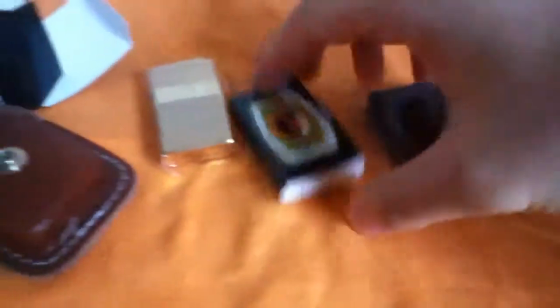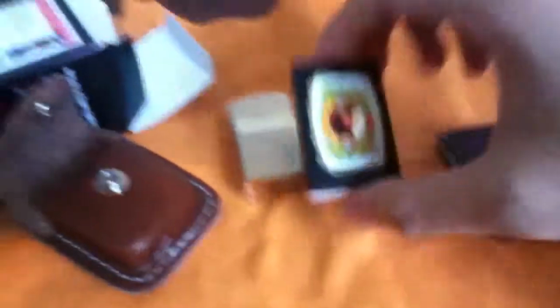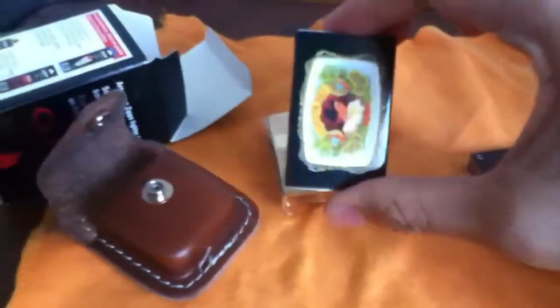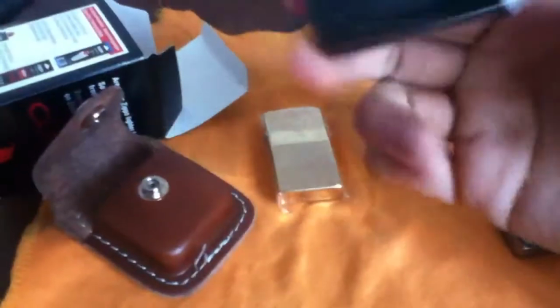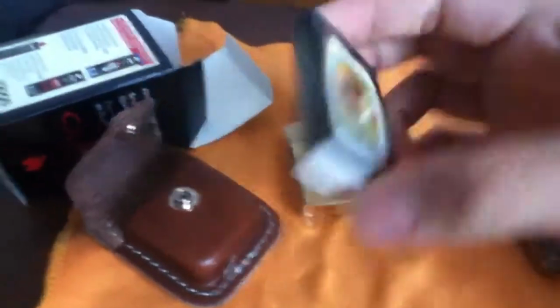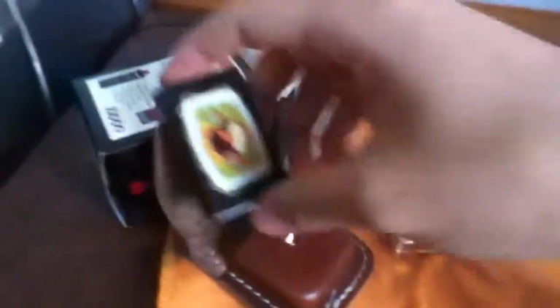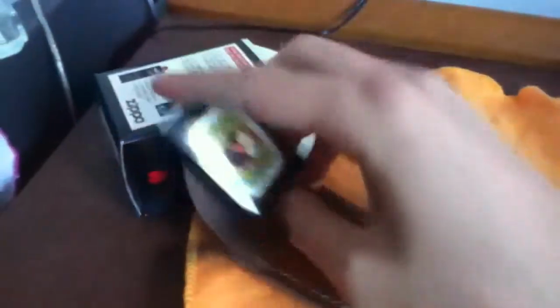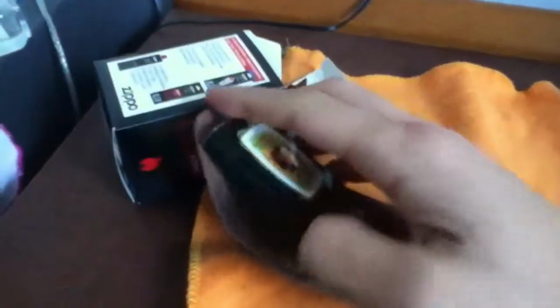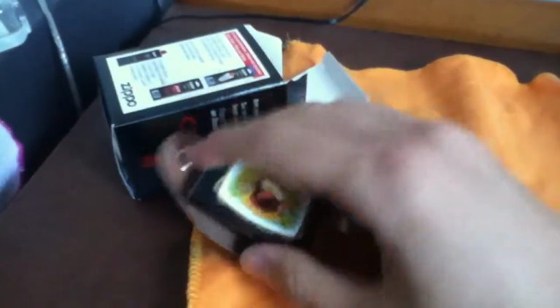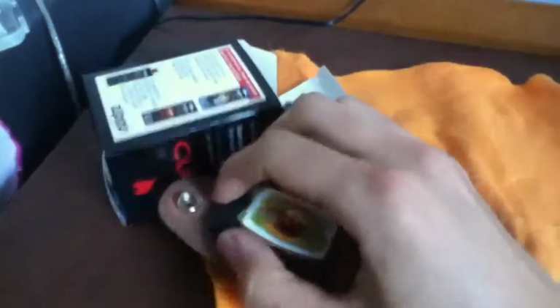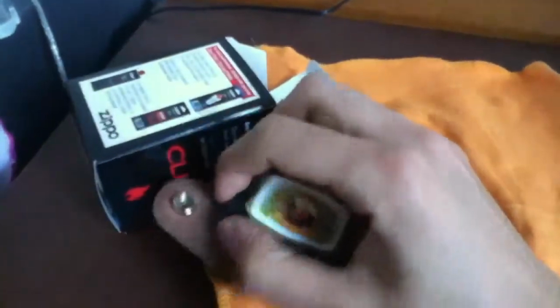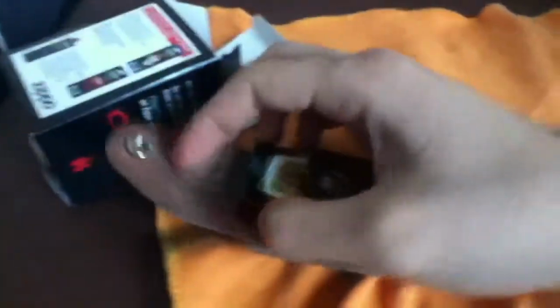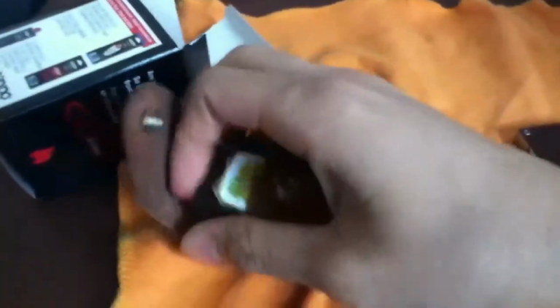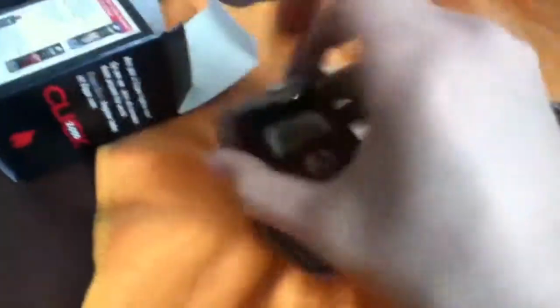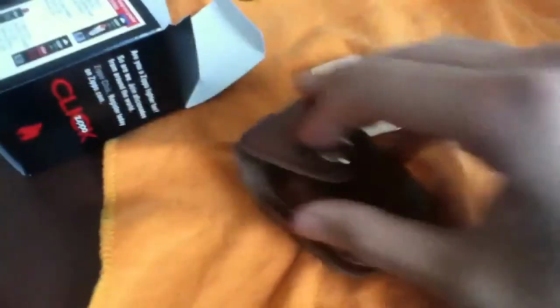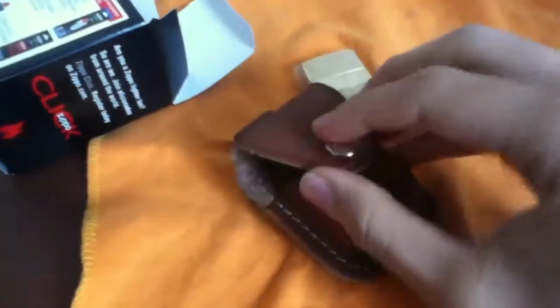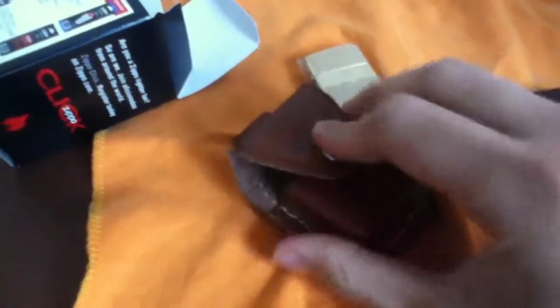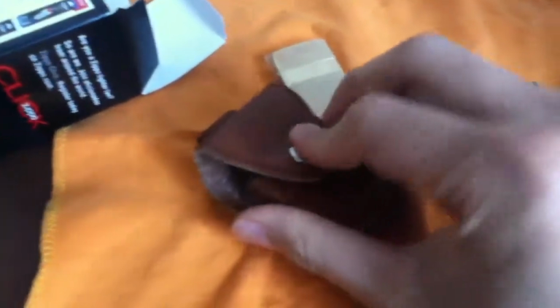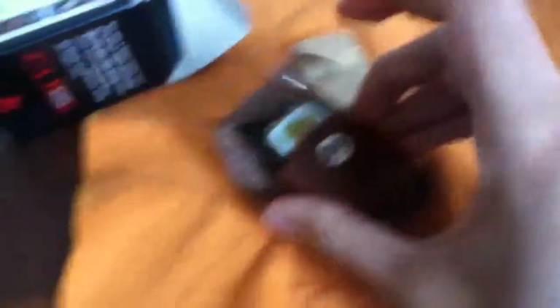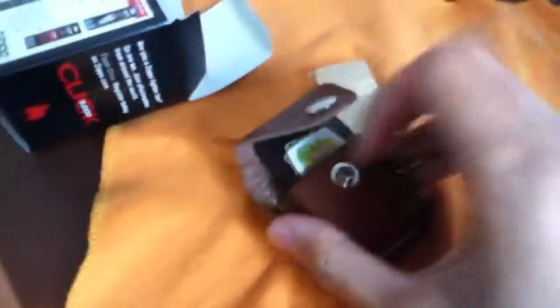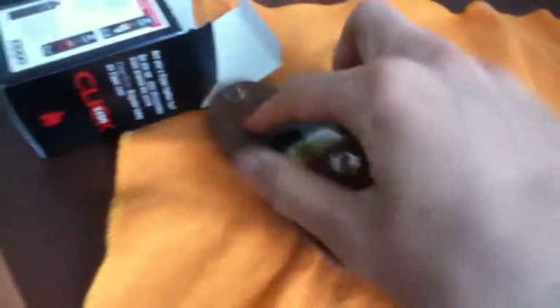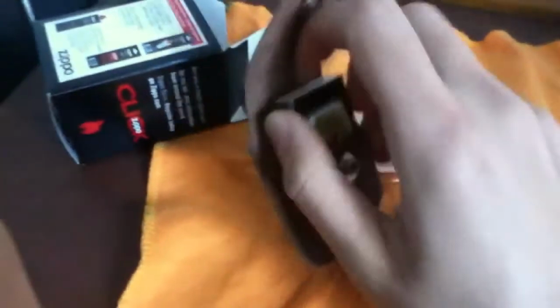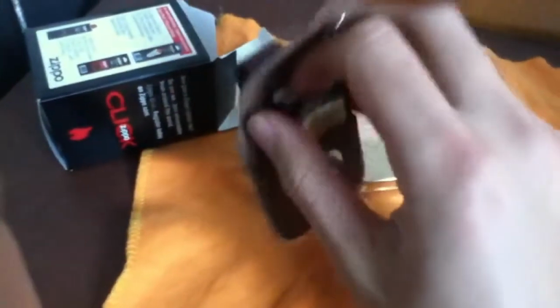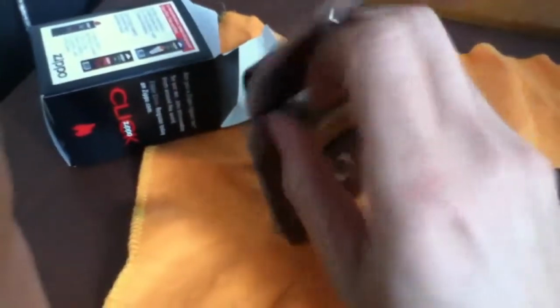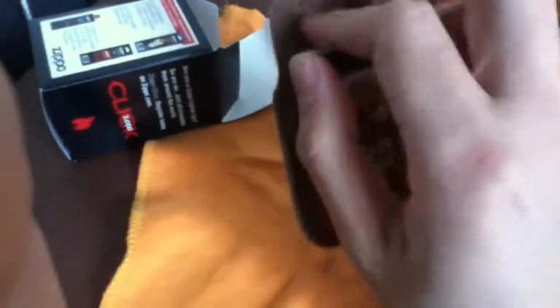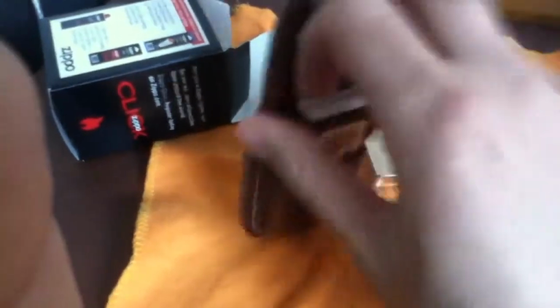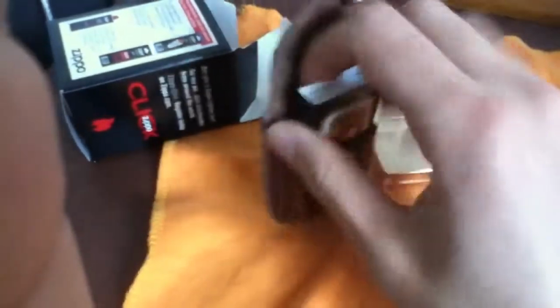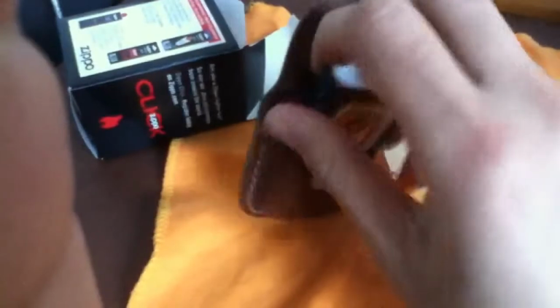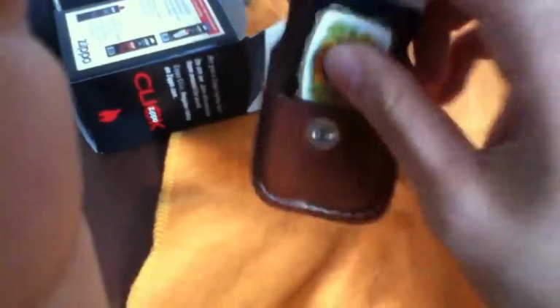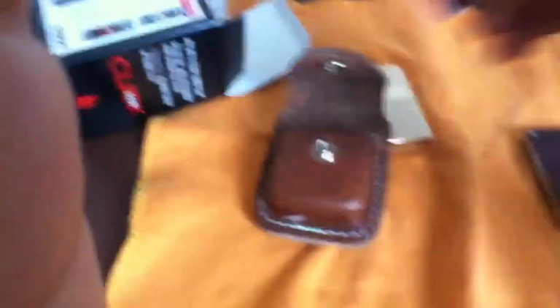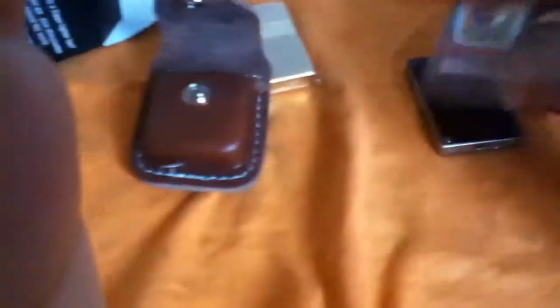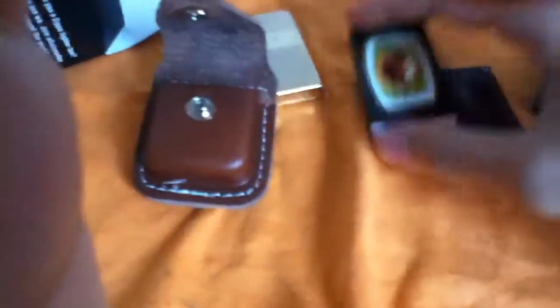Next is just any other matchbox — I mean, why not right? I guess it fits. I don't want to crush the box, so I didn't push the button in.